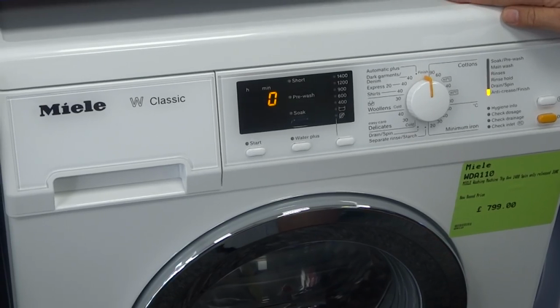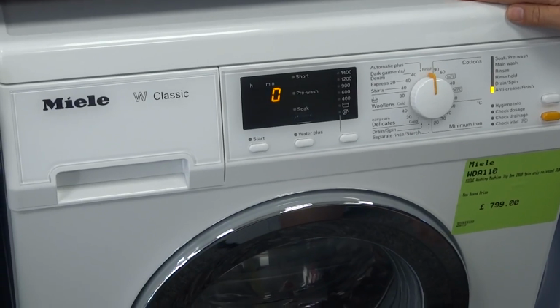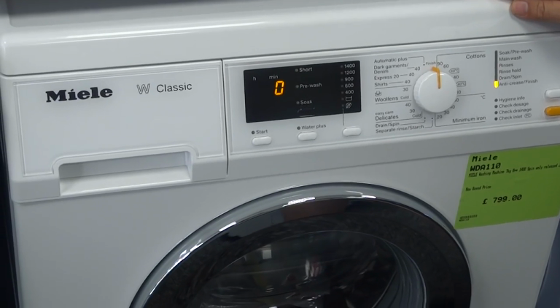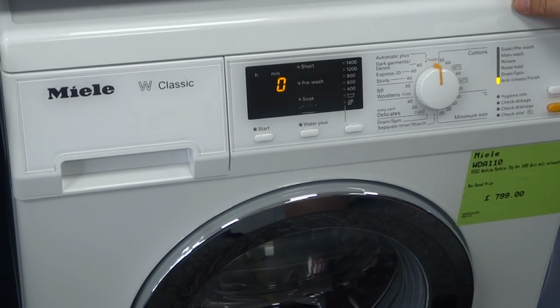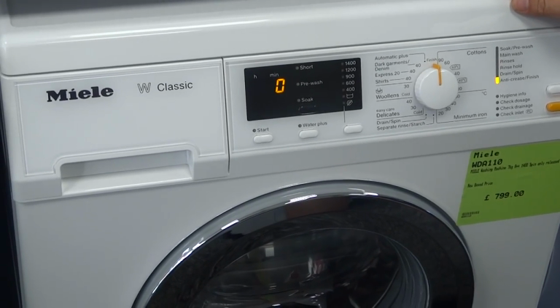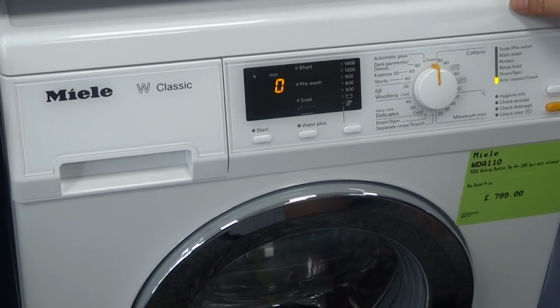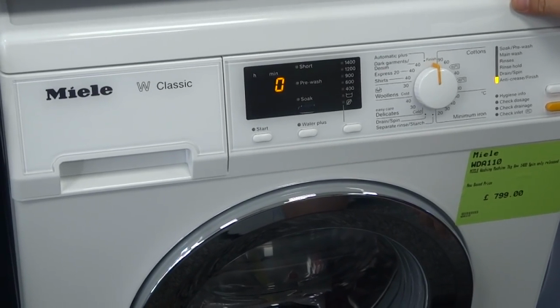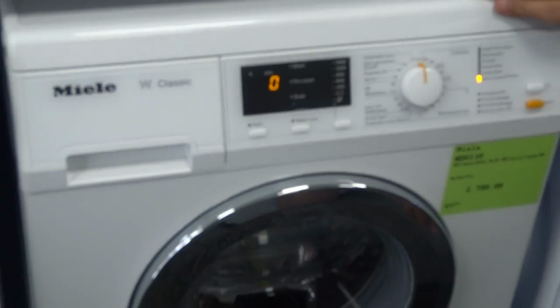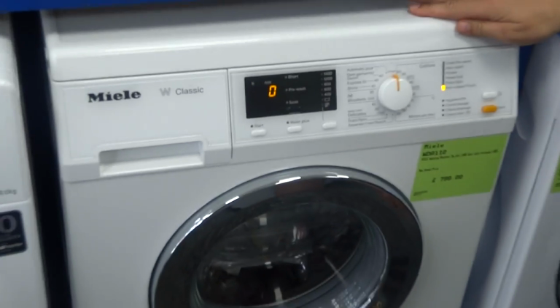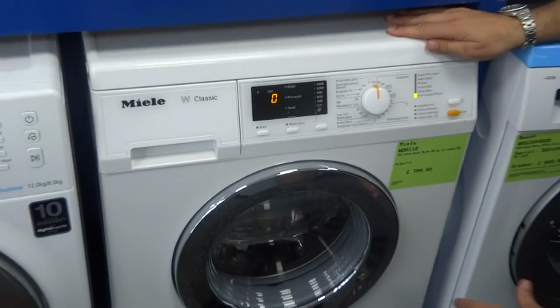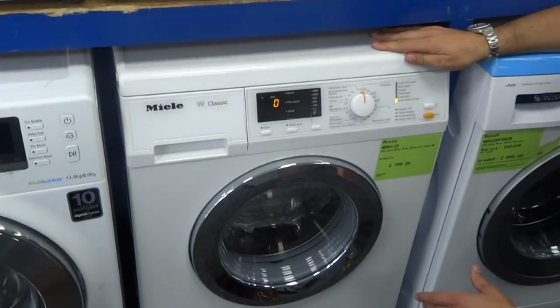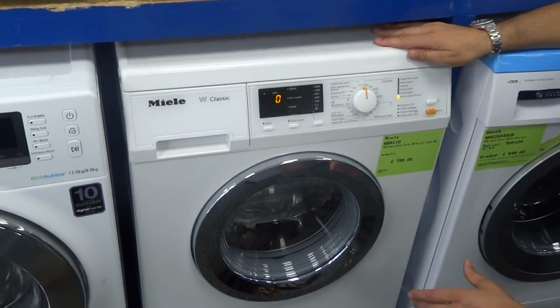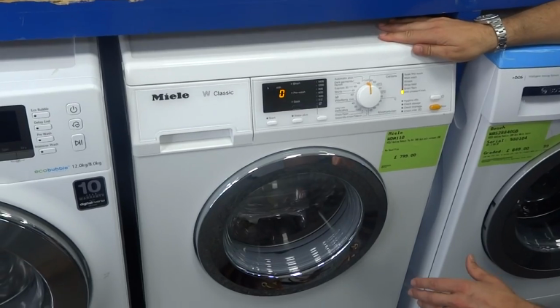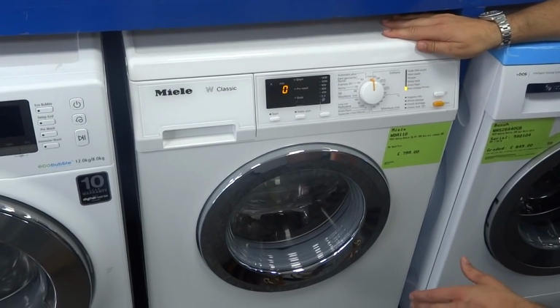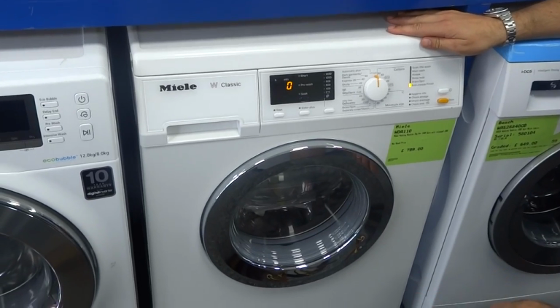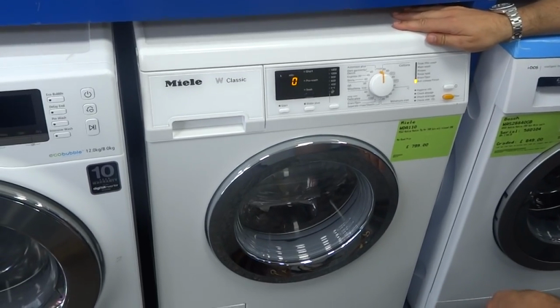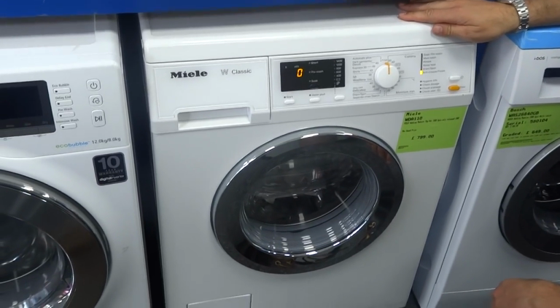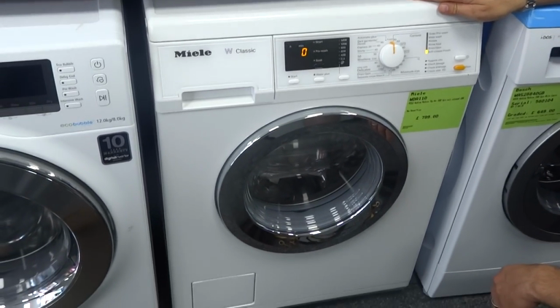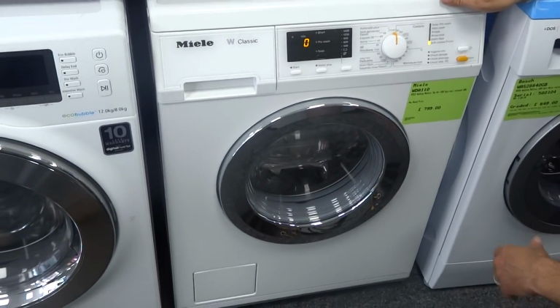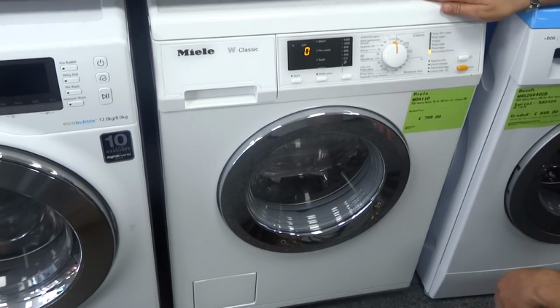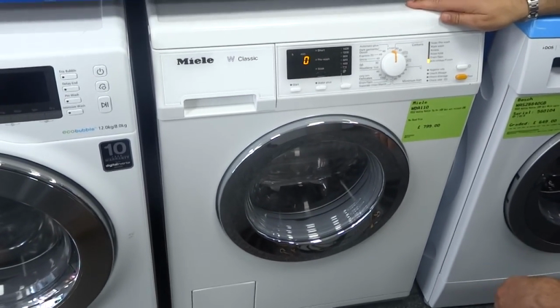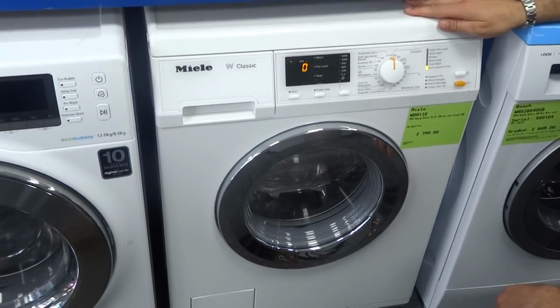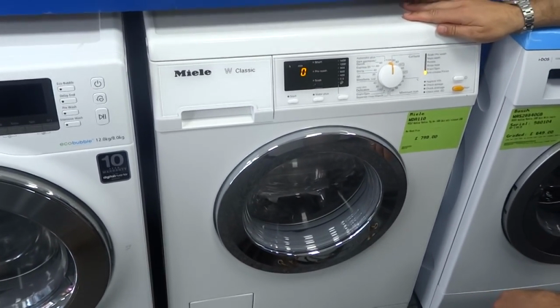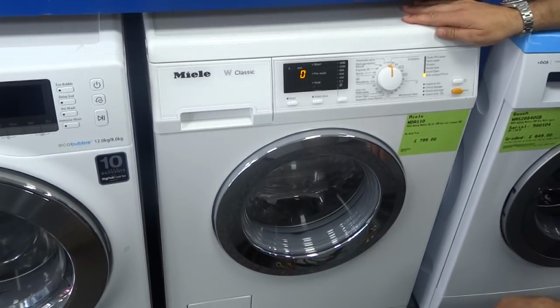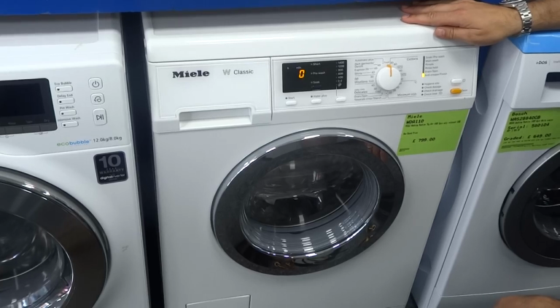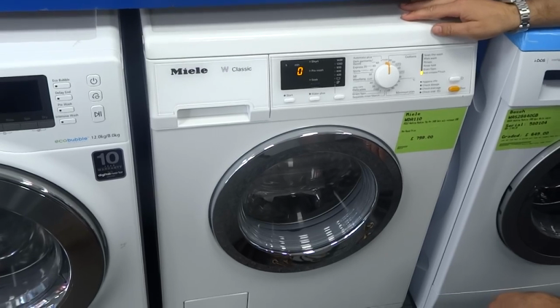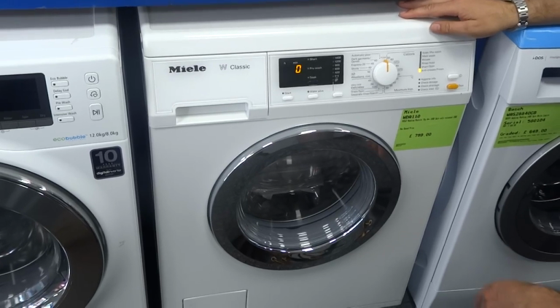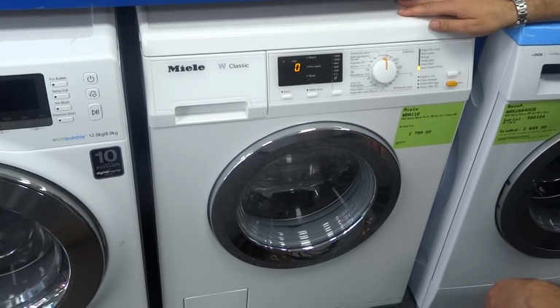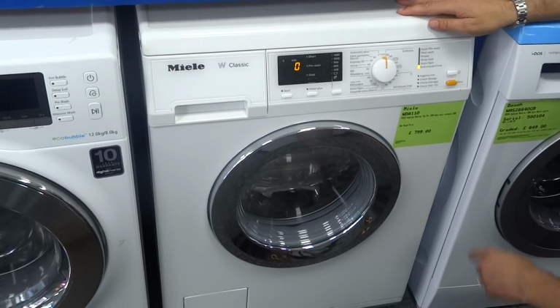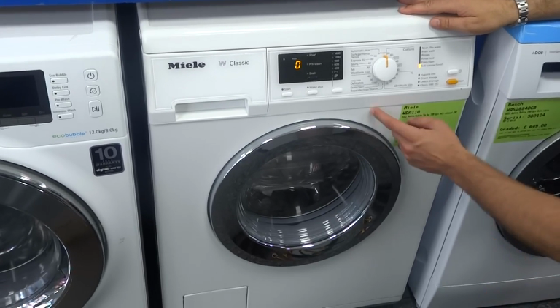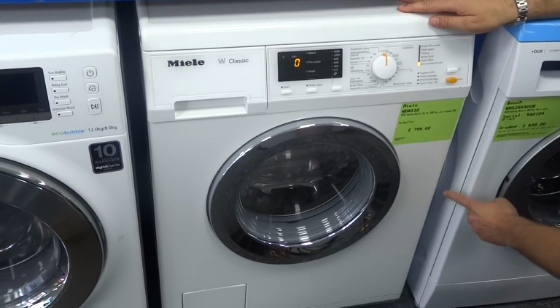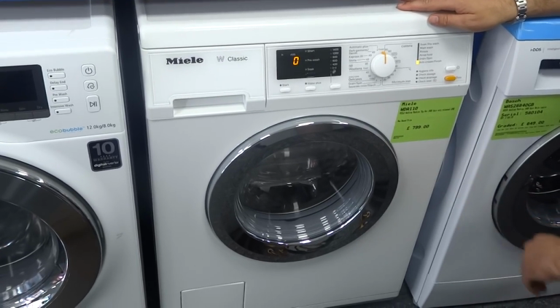All of Miele's warranties are available on this machine. This one has a five-year promotional parts and labour guarantee at the moment, a 10-year bearing, drum and shaft guarantee, and a lifetime guarantee on the enamelled front of it.